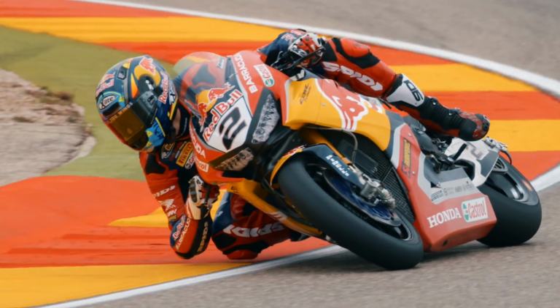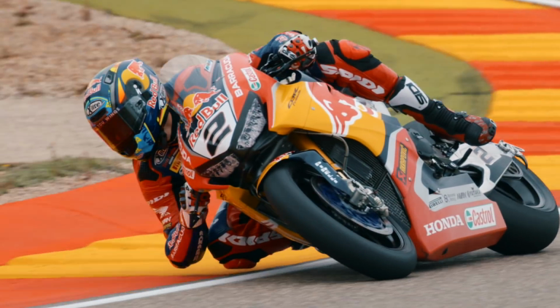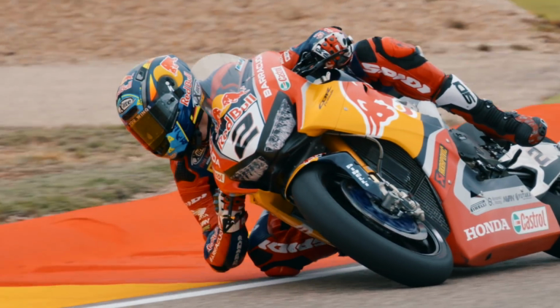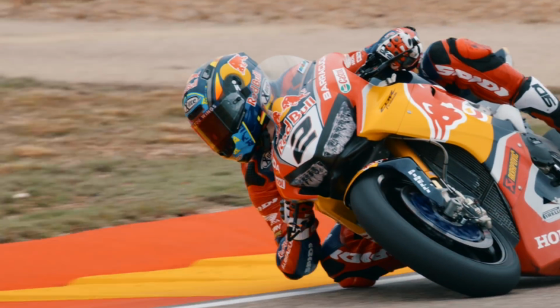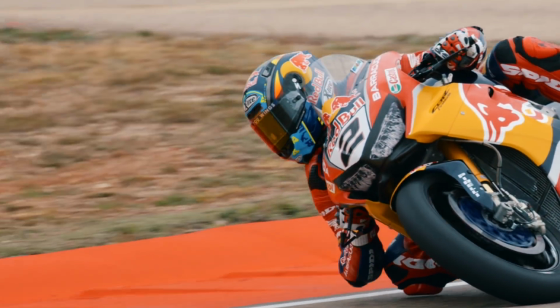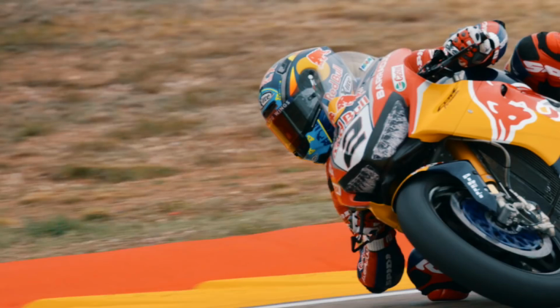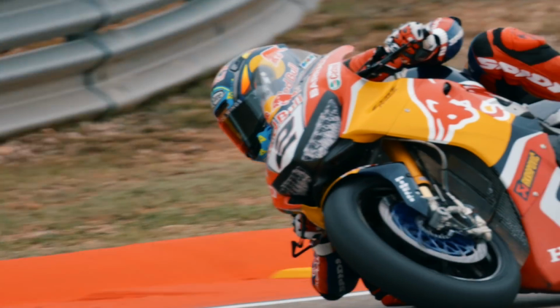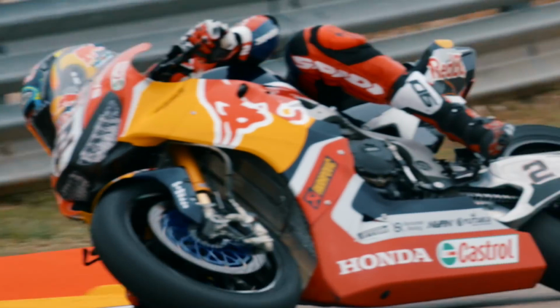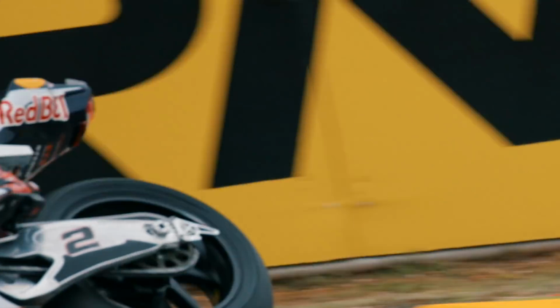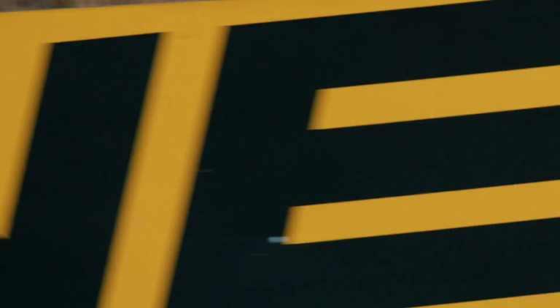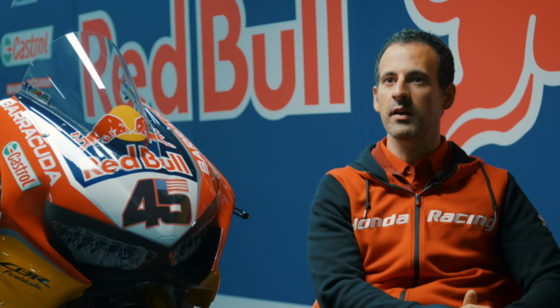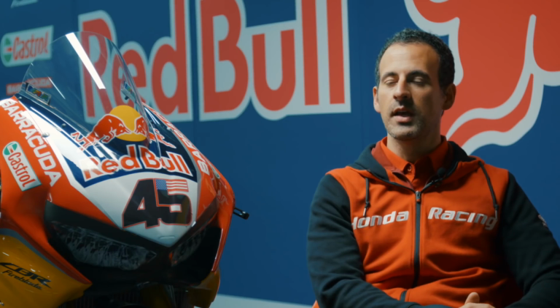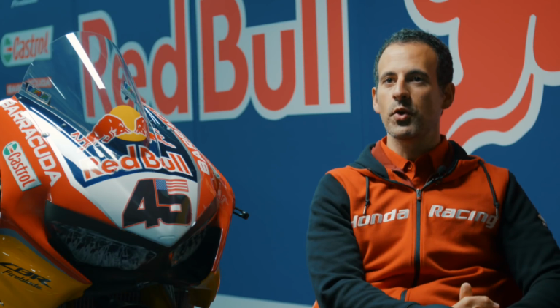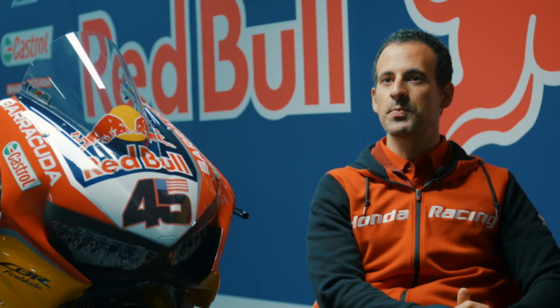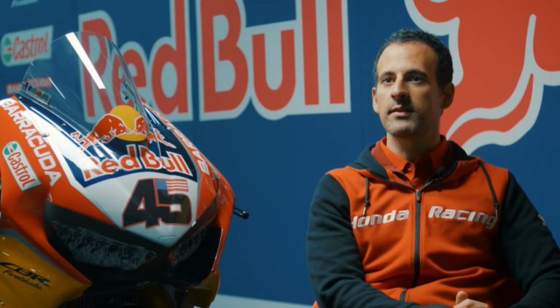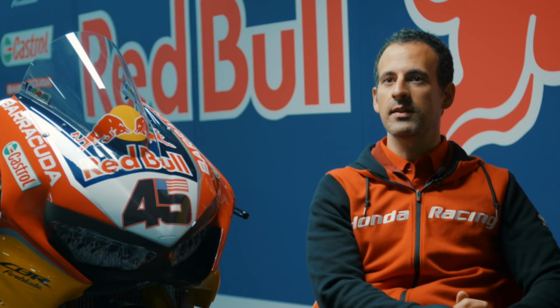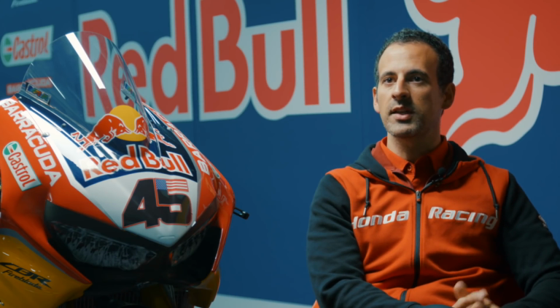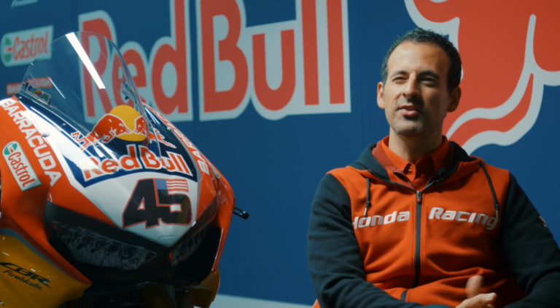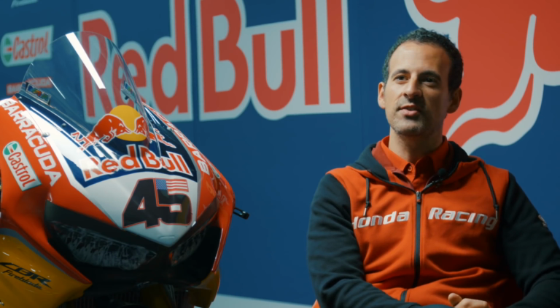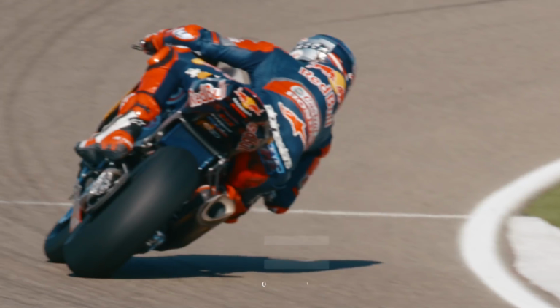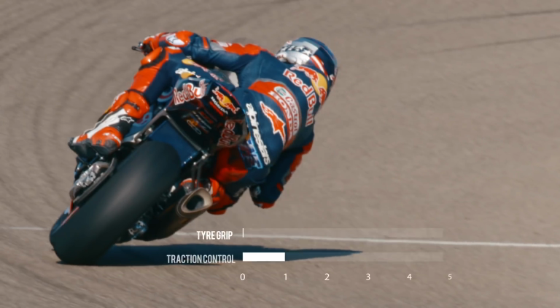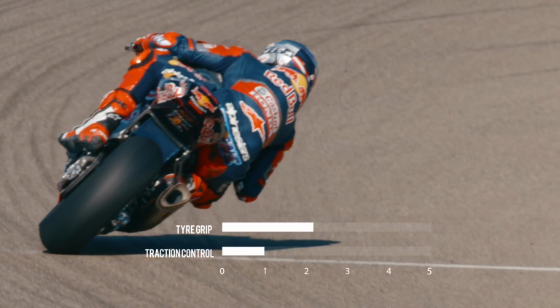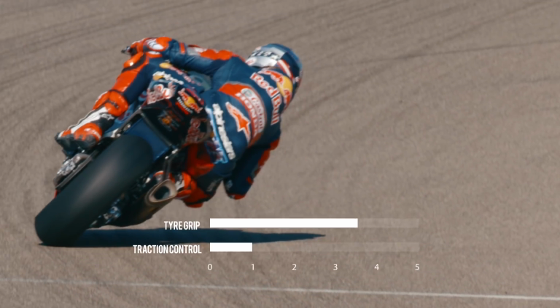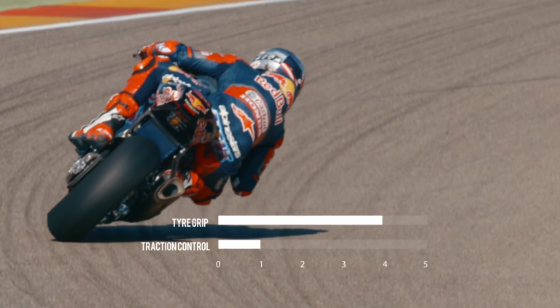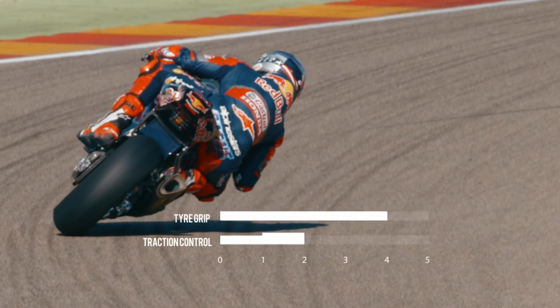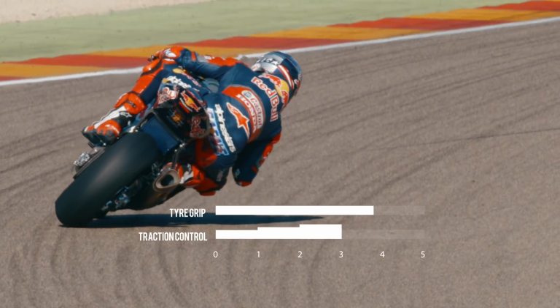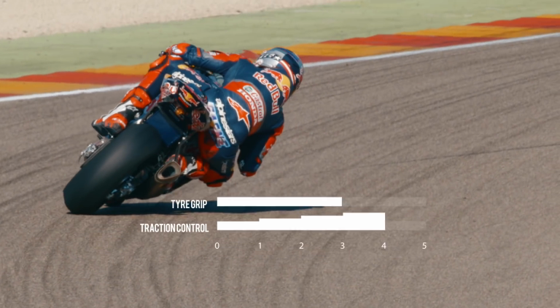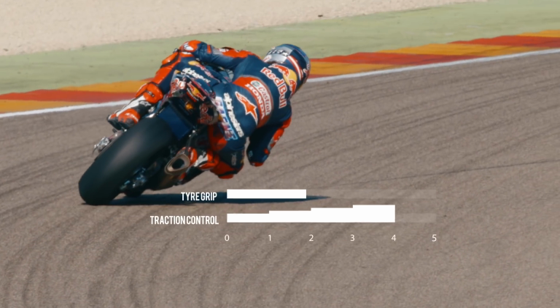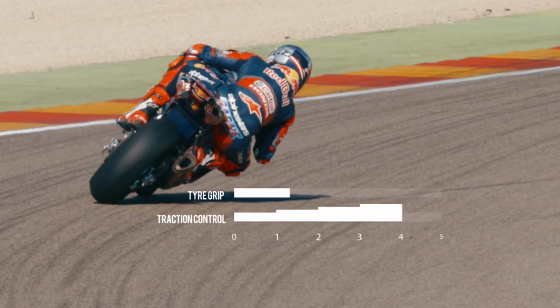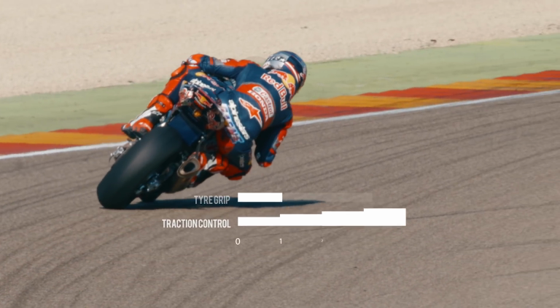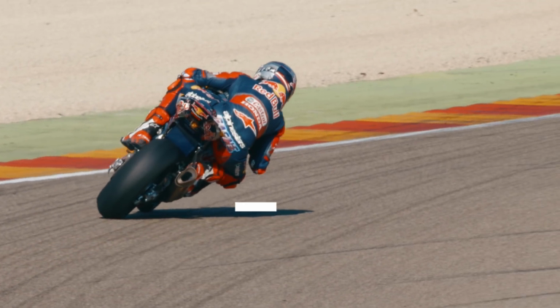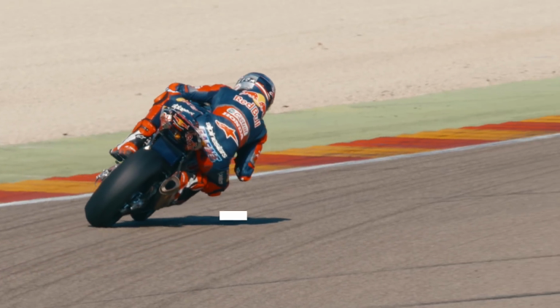Typically, as a tire drops, you're going to have obviously less grip on the rear tire. You can expect the rider to need to change the traction control to render it more or less intrusive, as he likes.